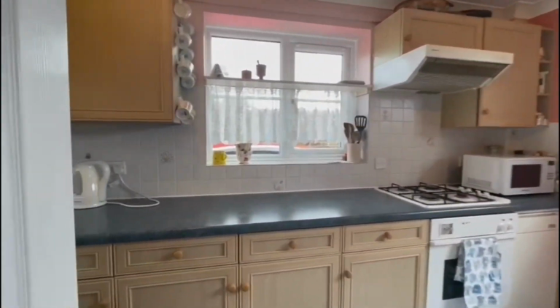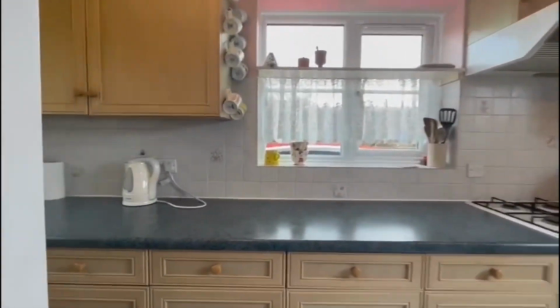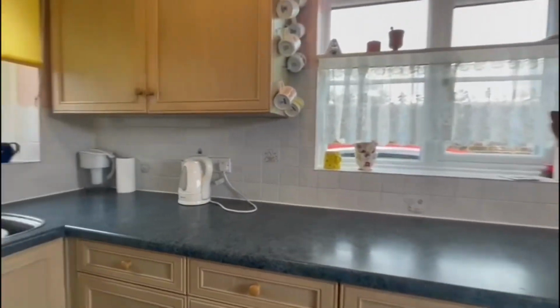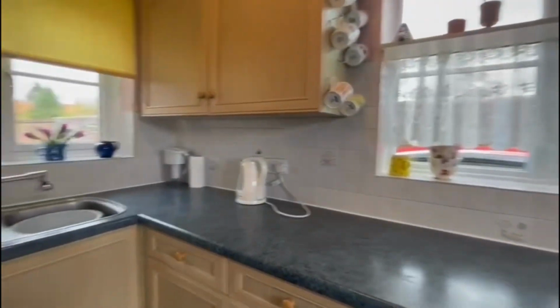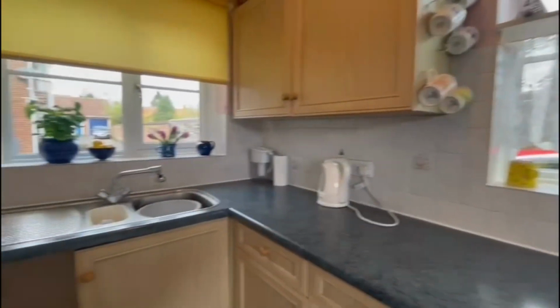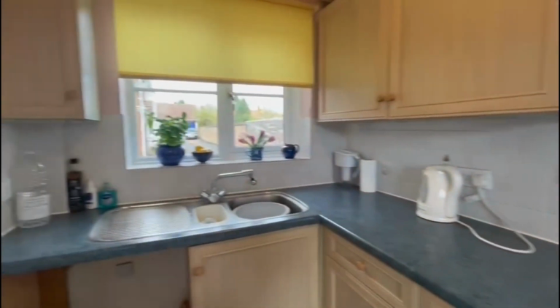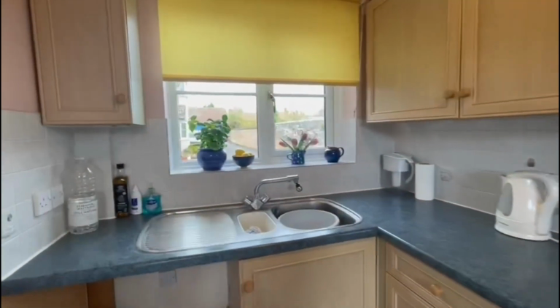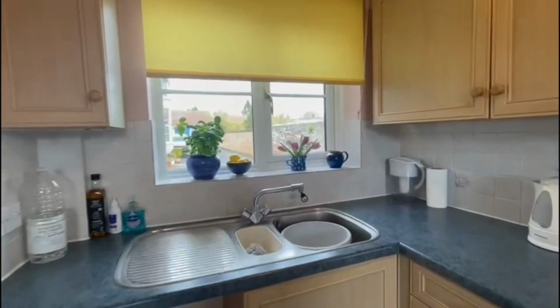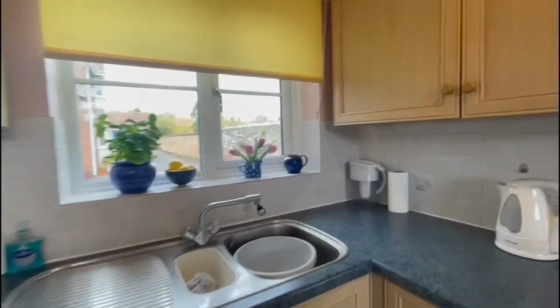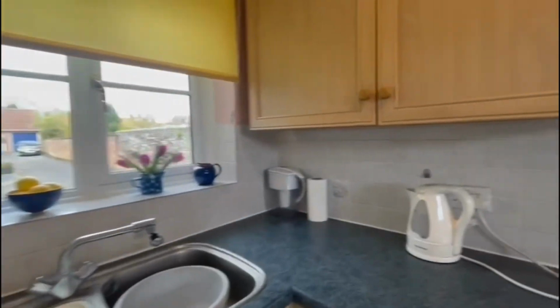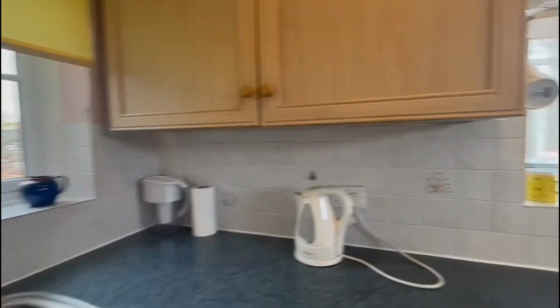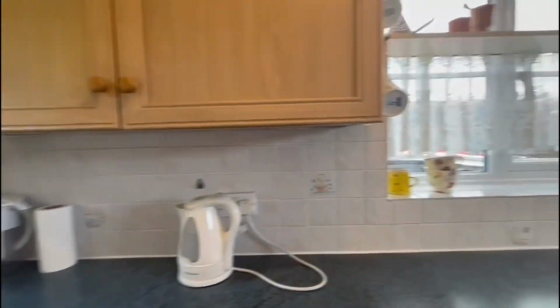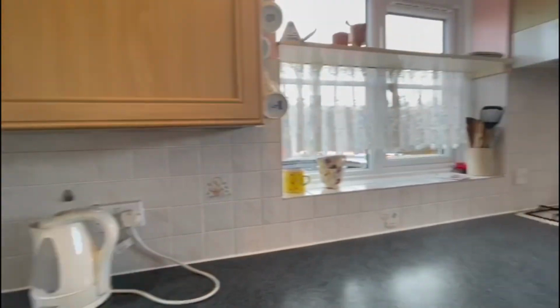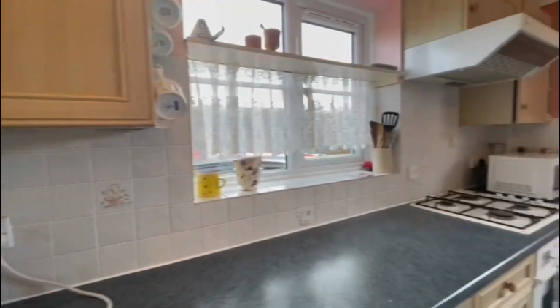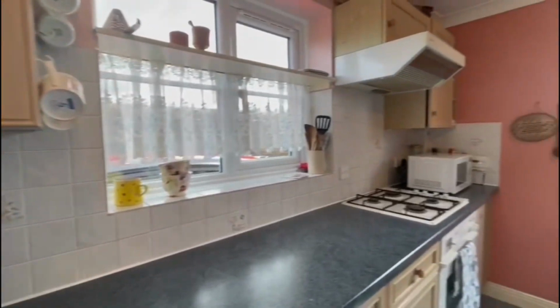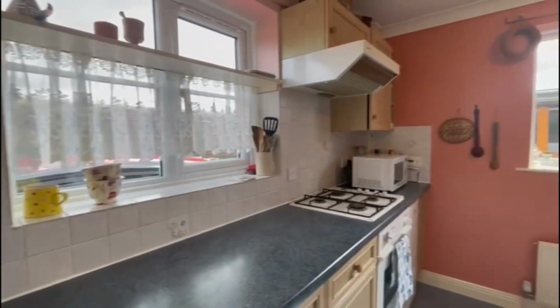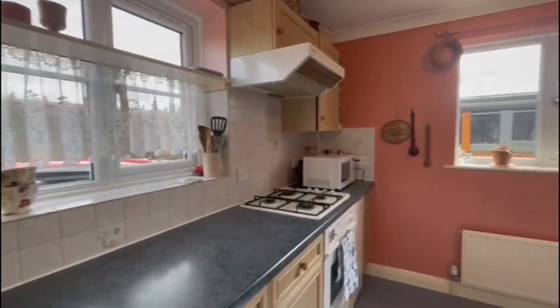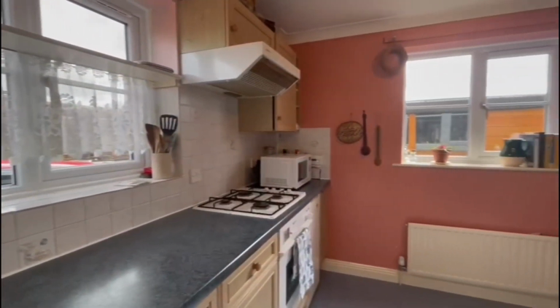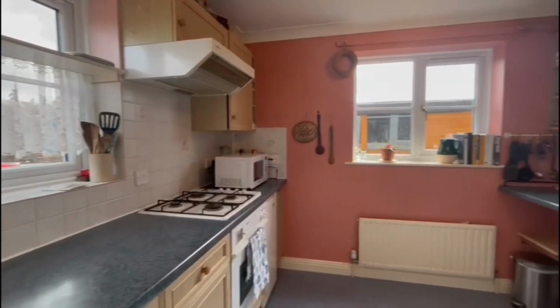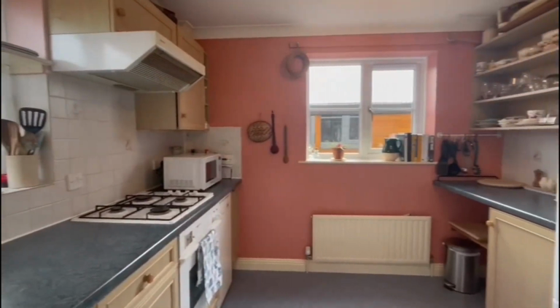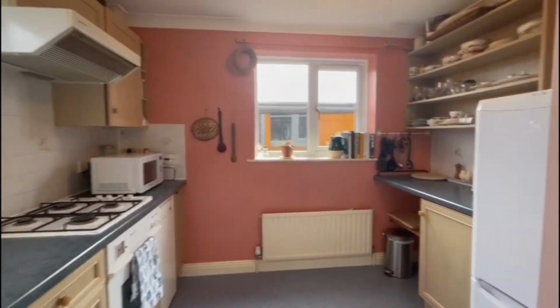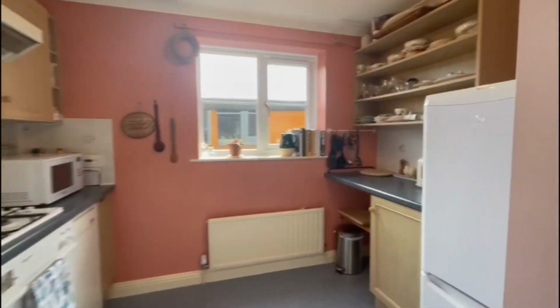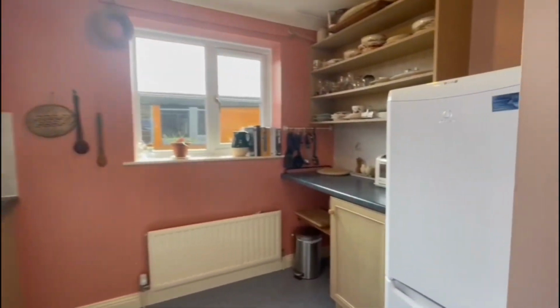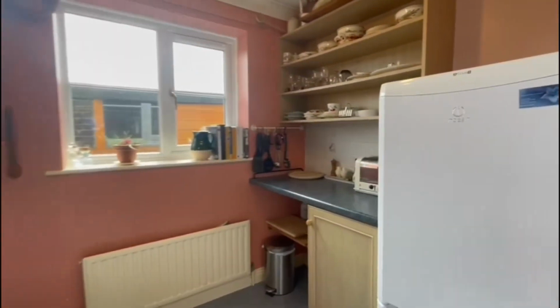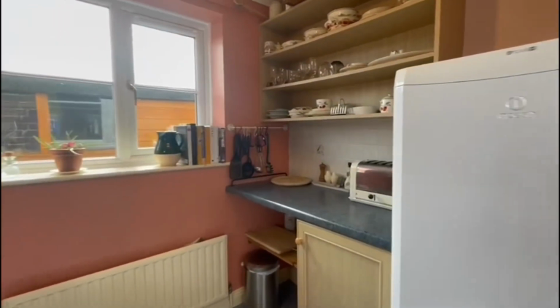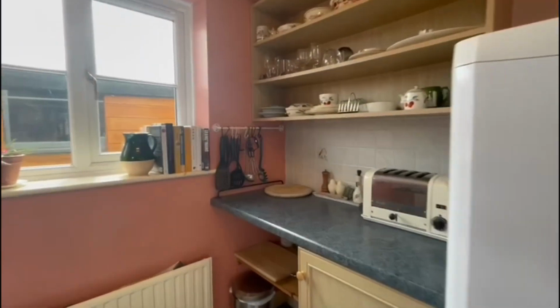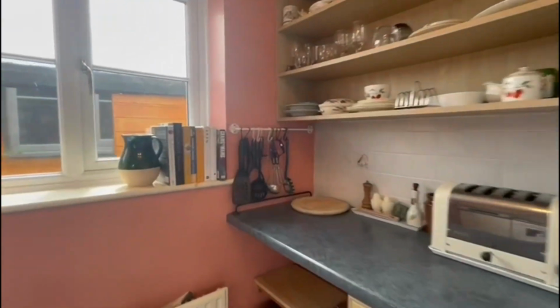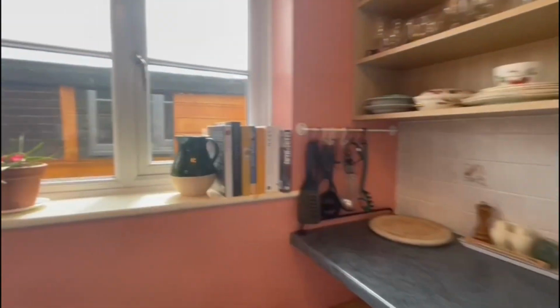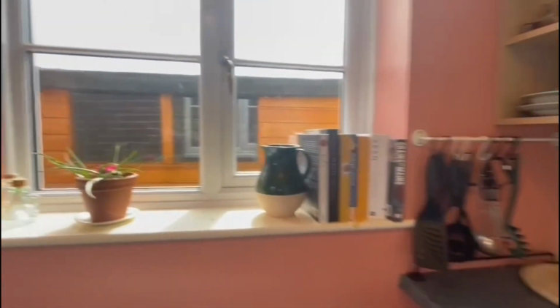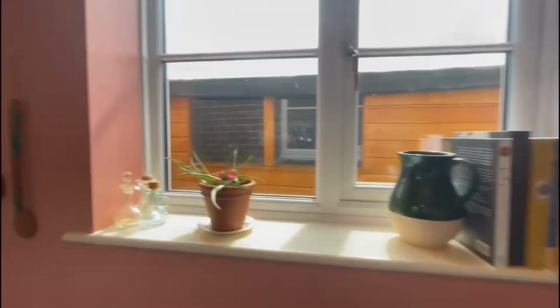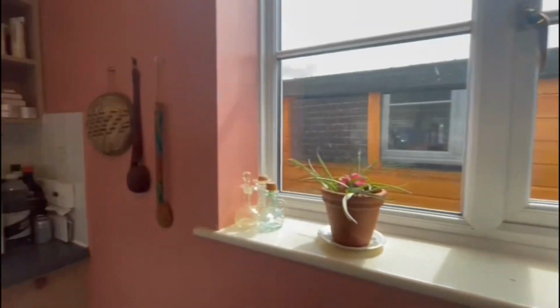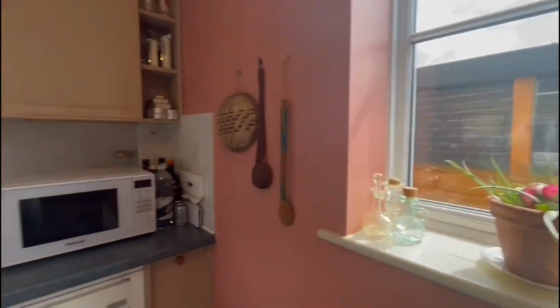Into the entrance hallway, straight away we have this very large kitchen — plenty of wall and base units, lots of worktop space, and it is triple aspect so it gets lots of light throughout the day. We've also got this breakfast bar area as well.